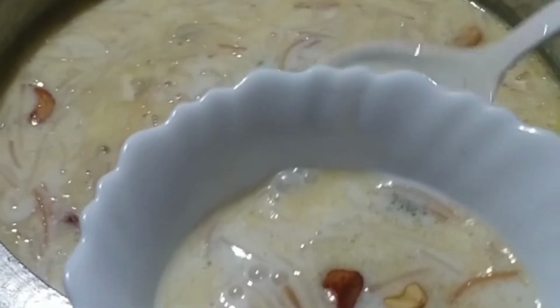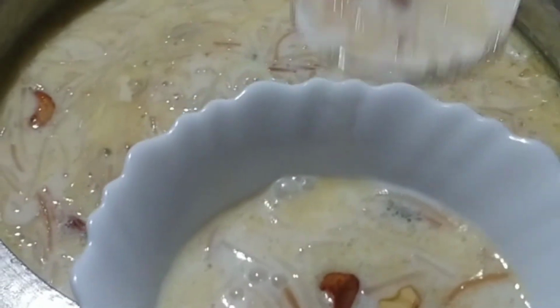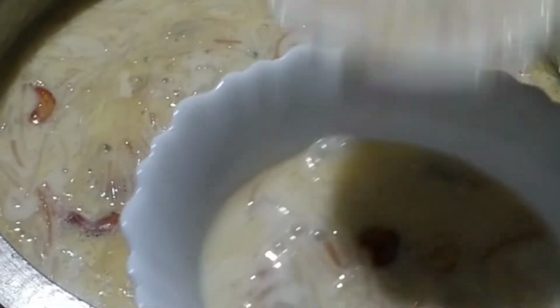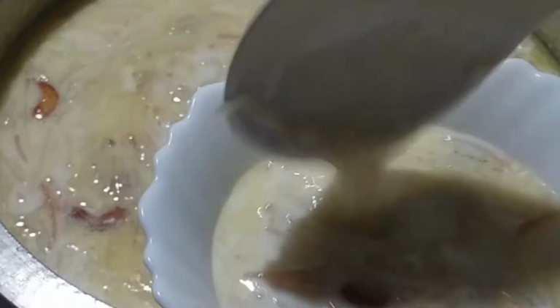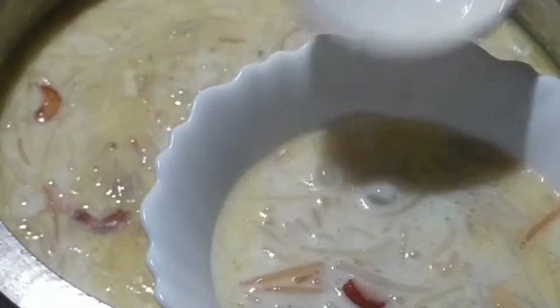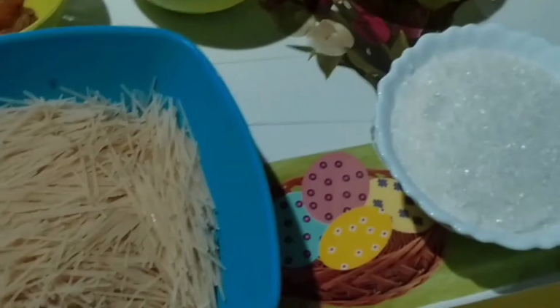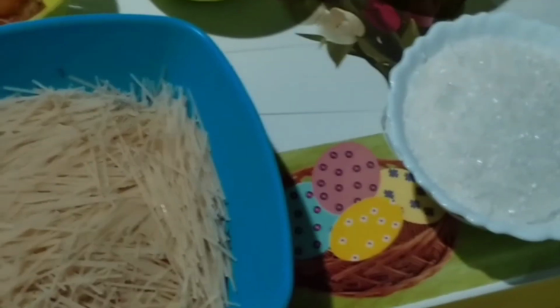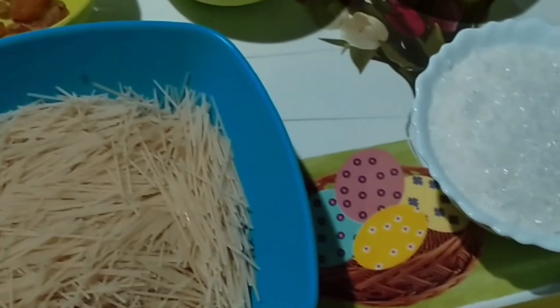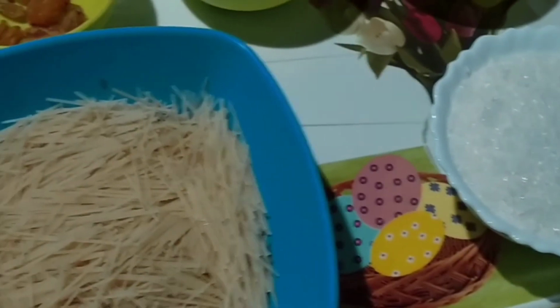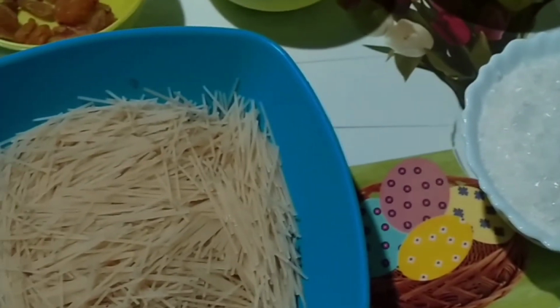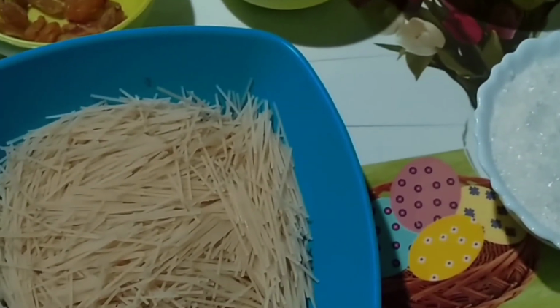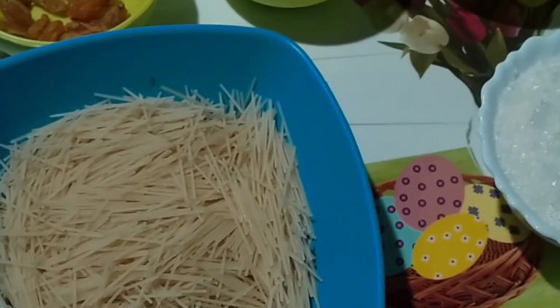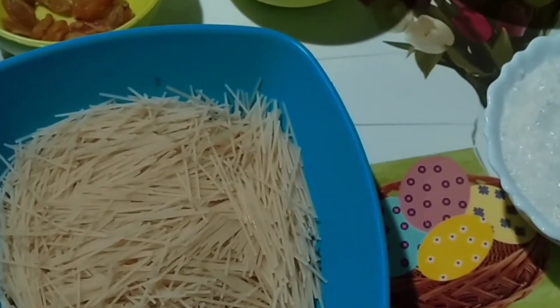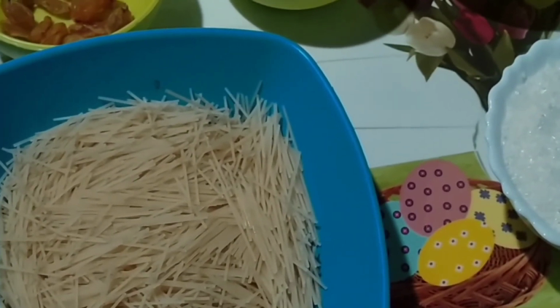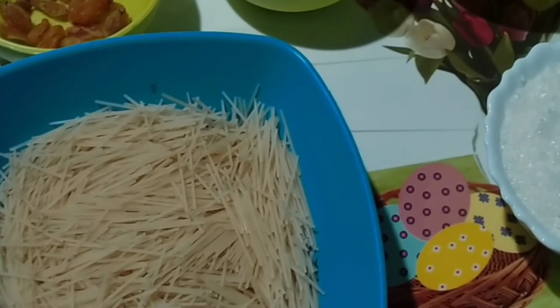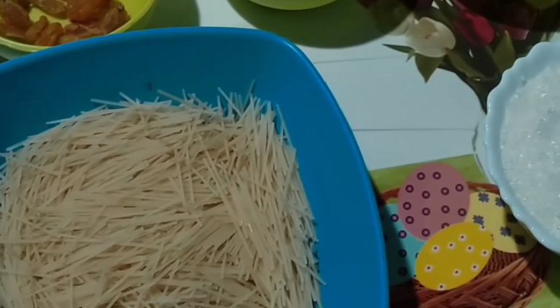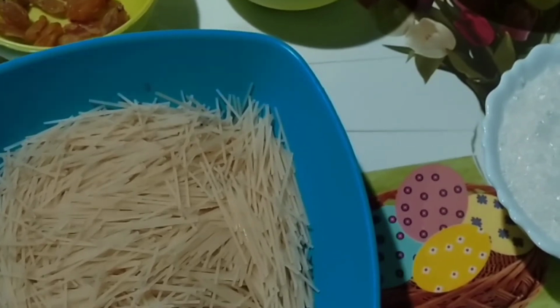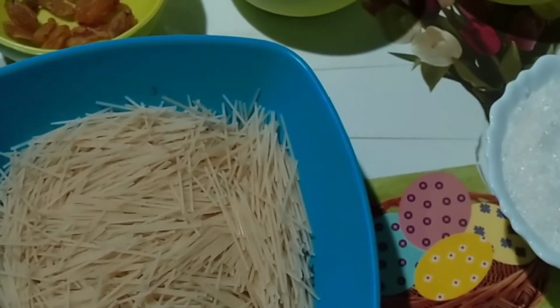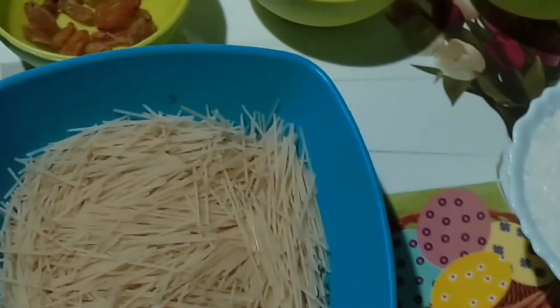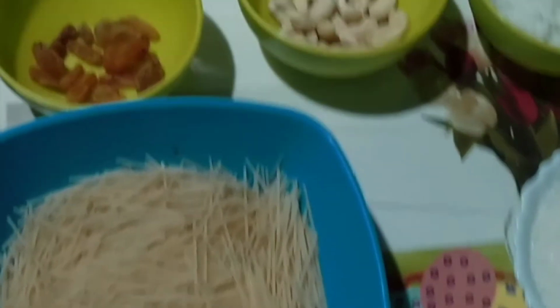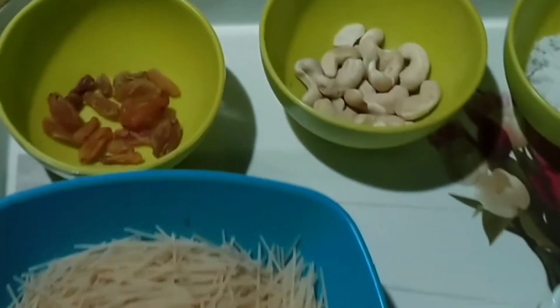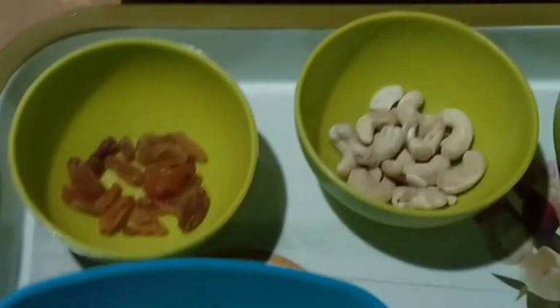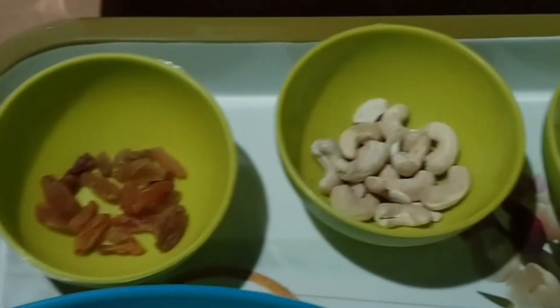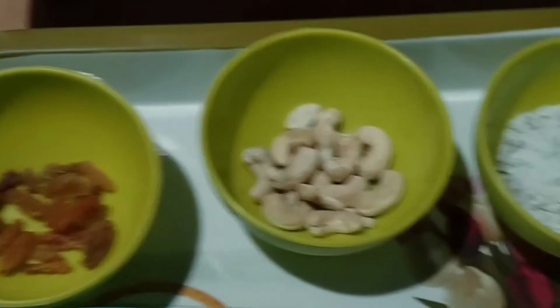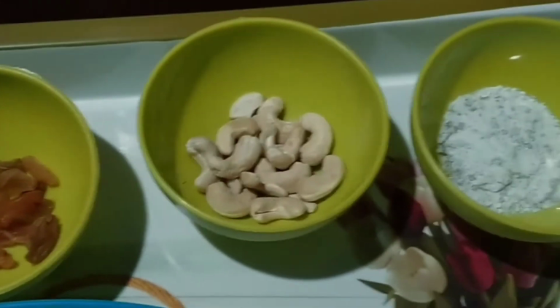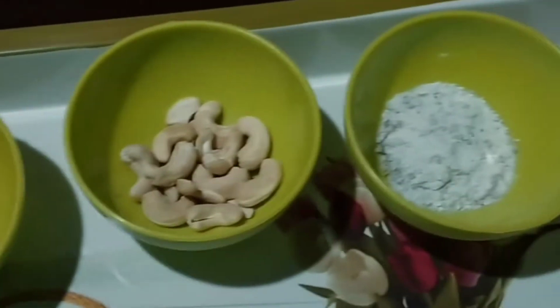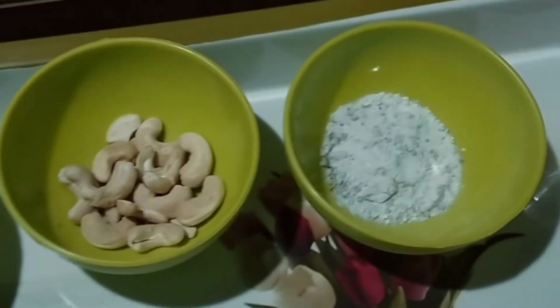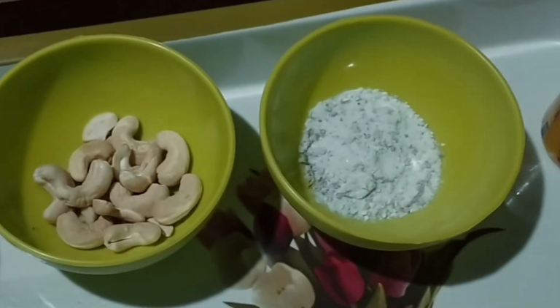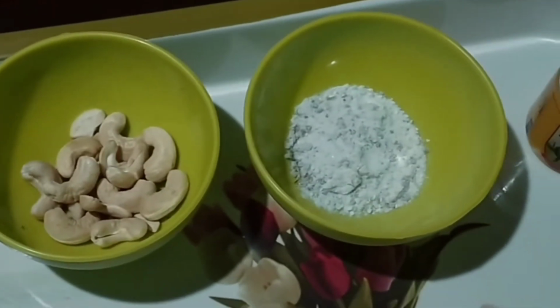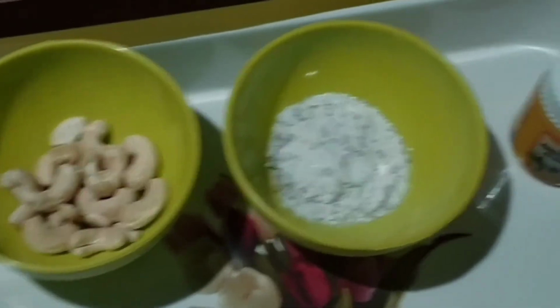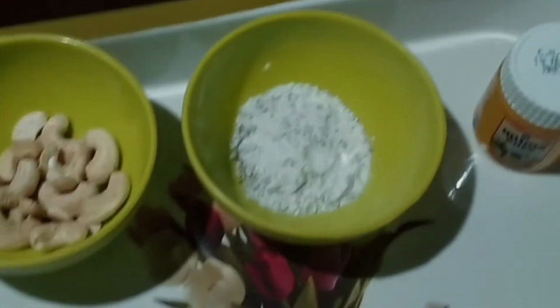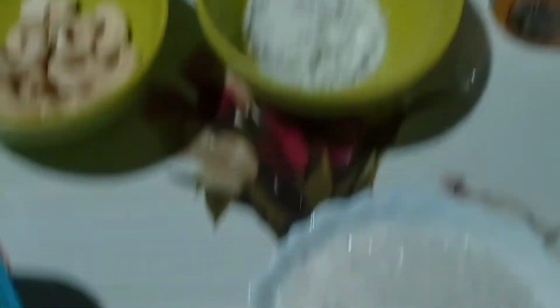In the video, I have spread some sesame on the surface. We have to pick some formula.